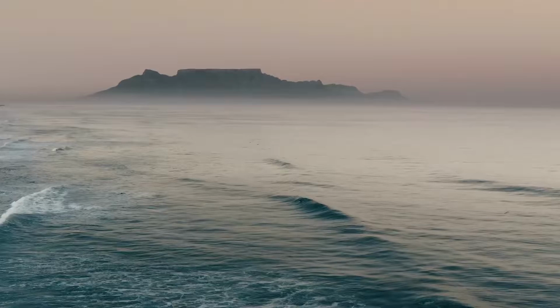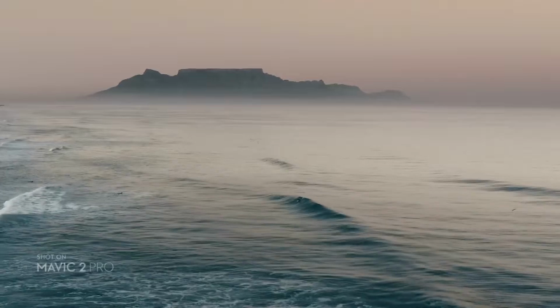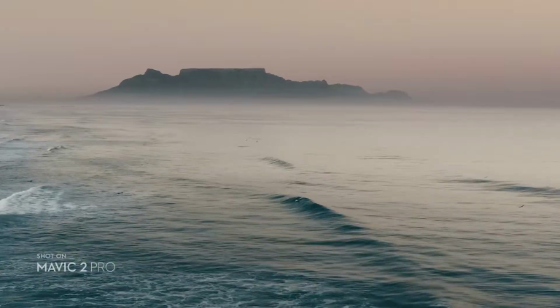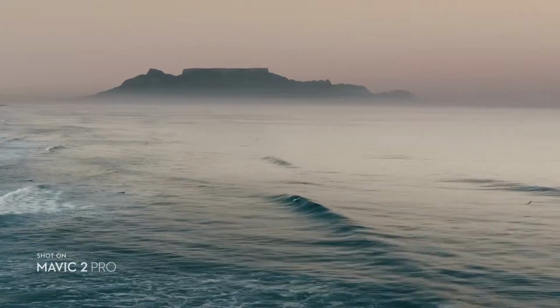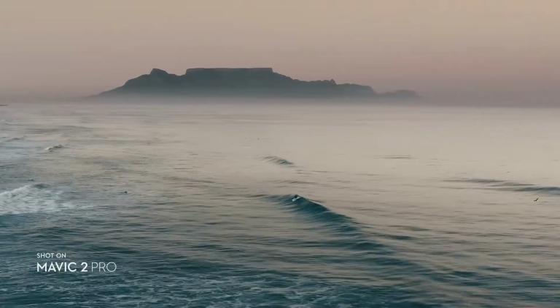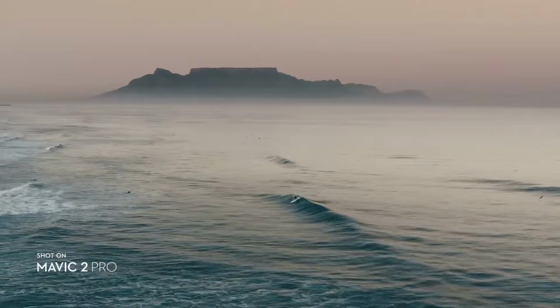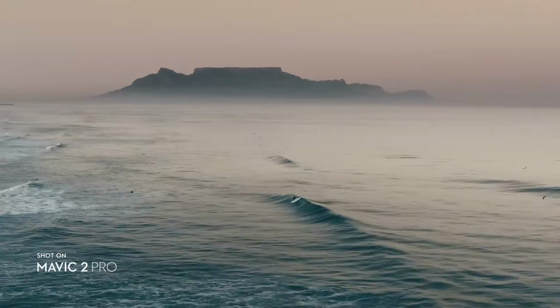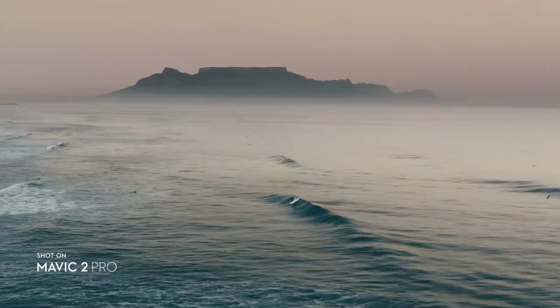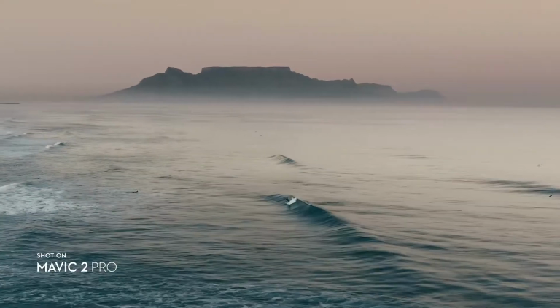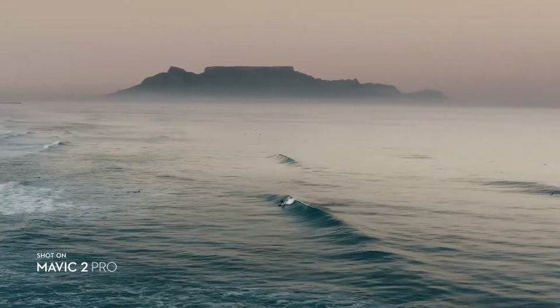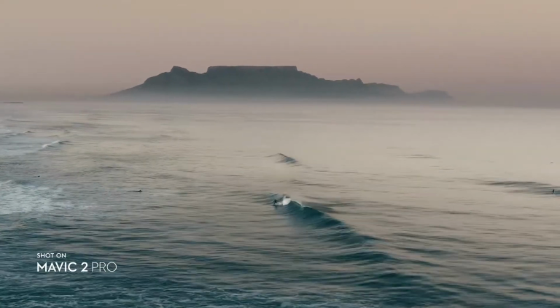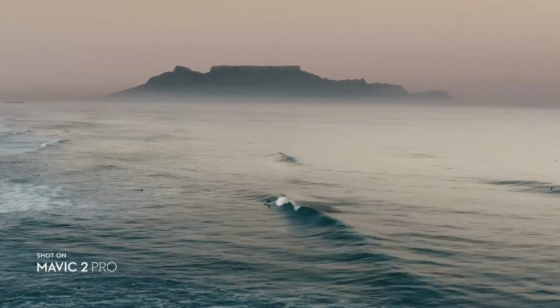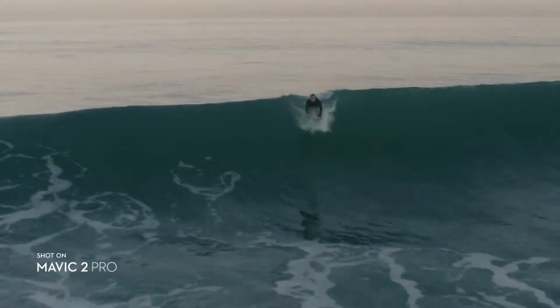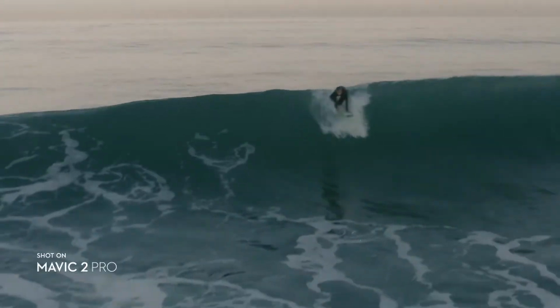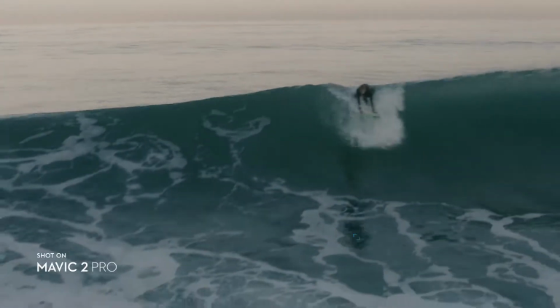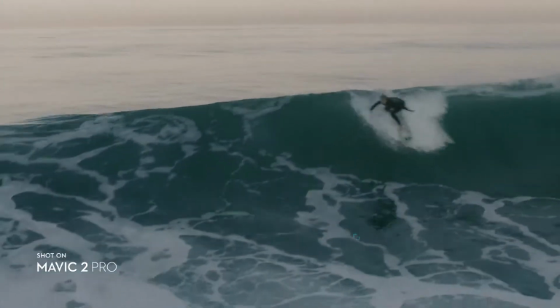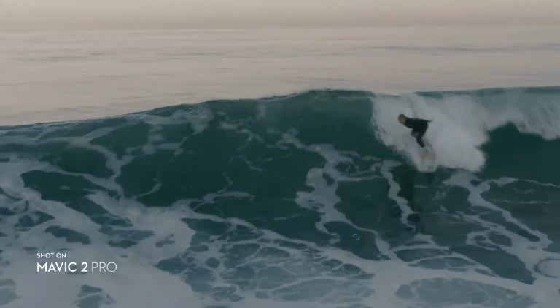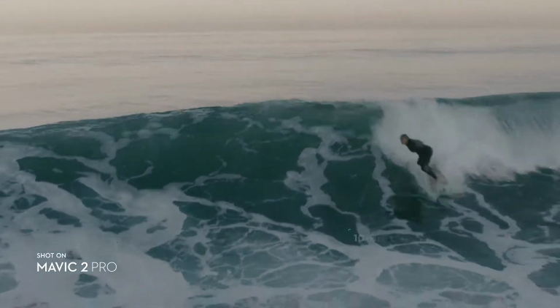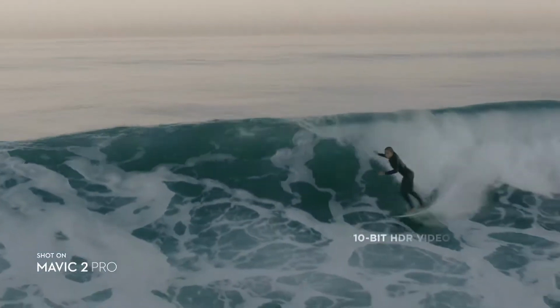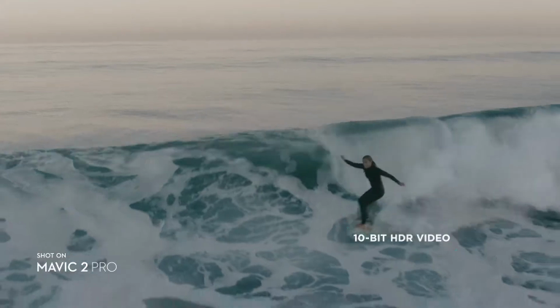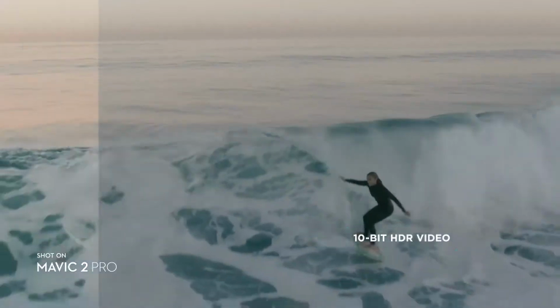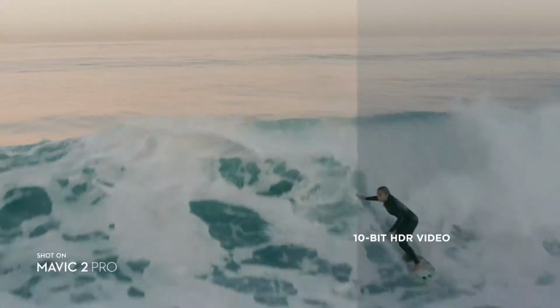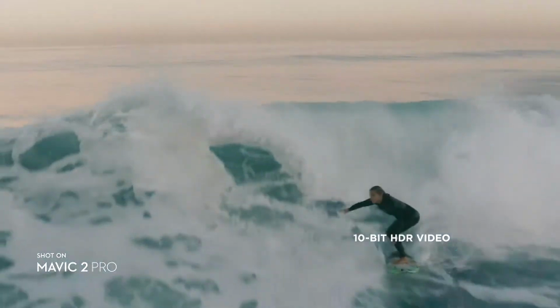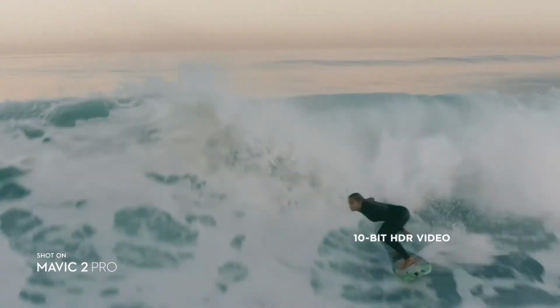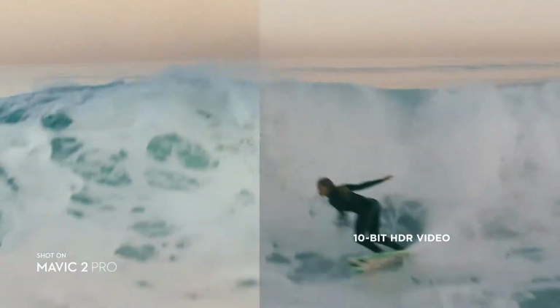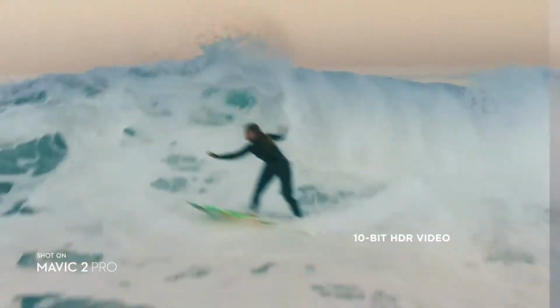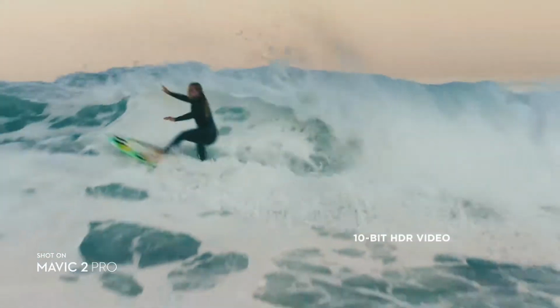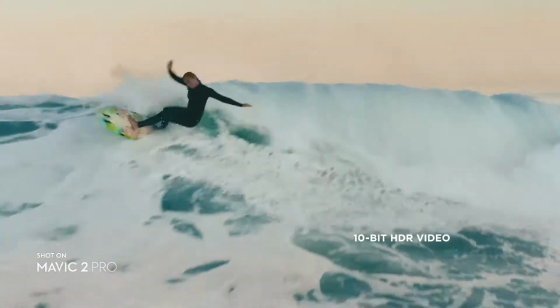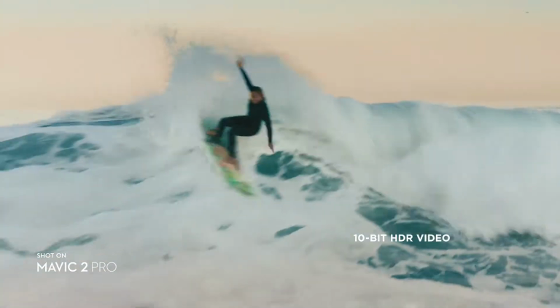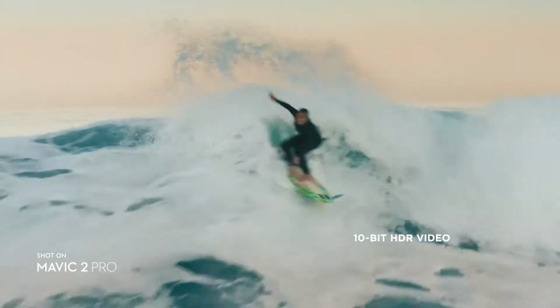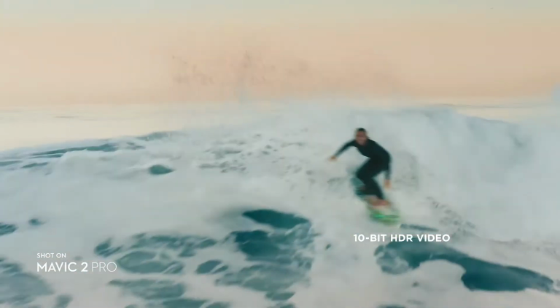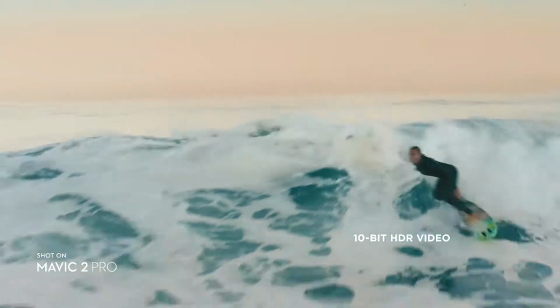So you have a Mavic 2 and want to shoot a cinematic video? Can we push this shot in the grate? Fantastic.